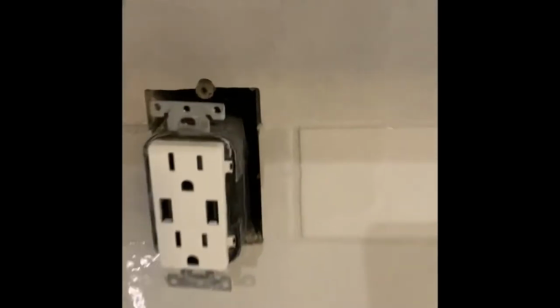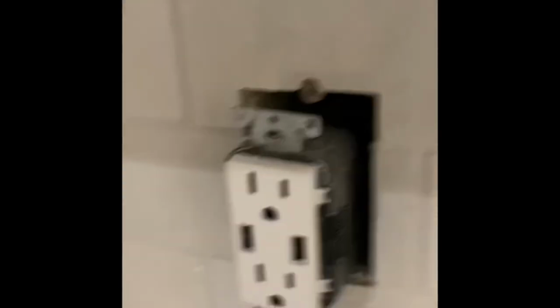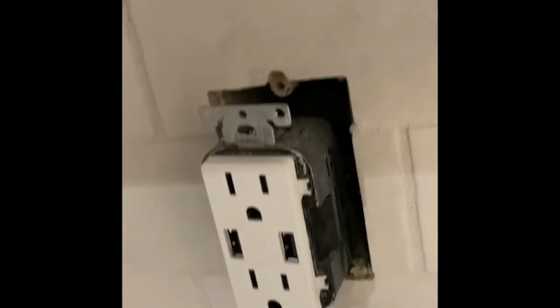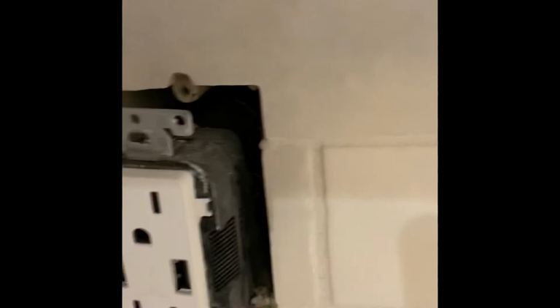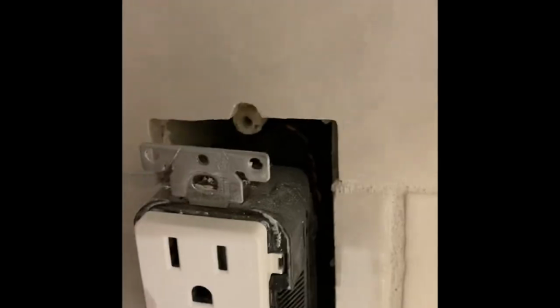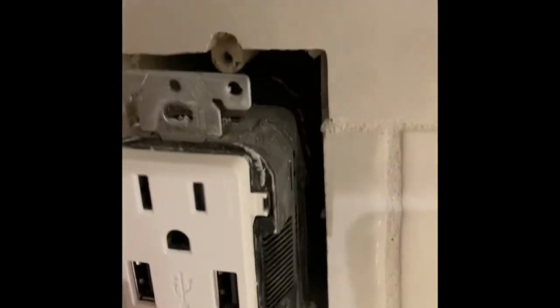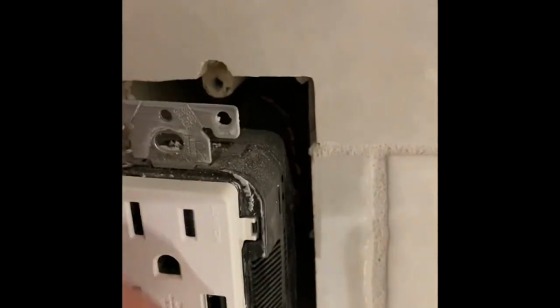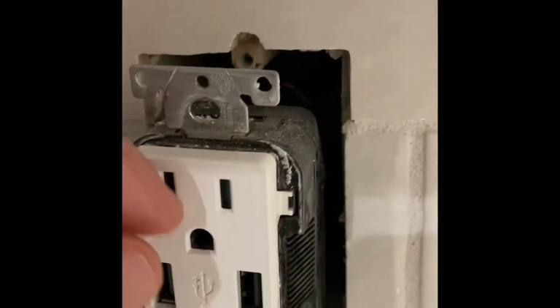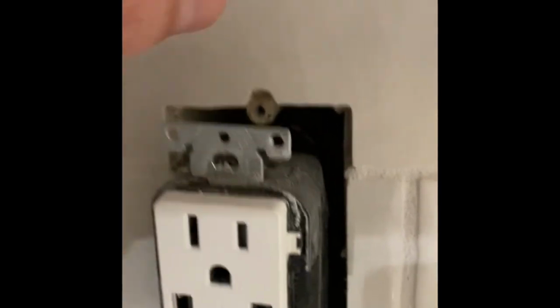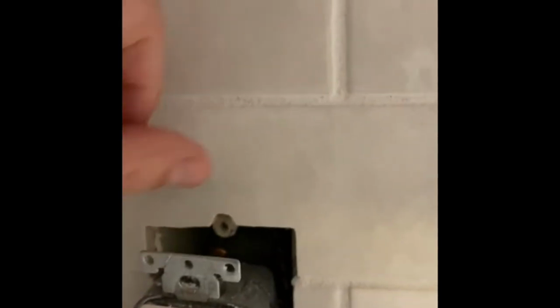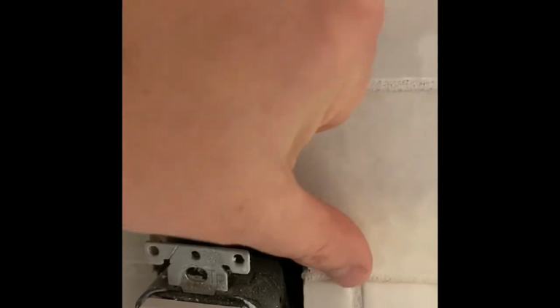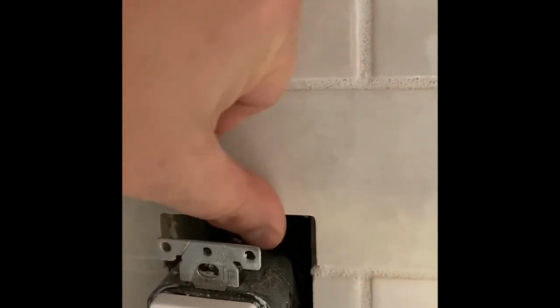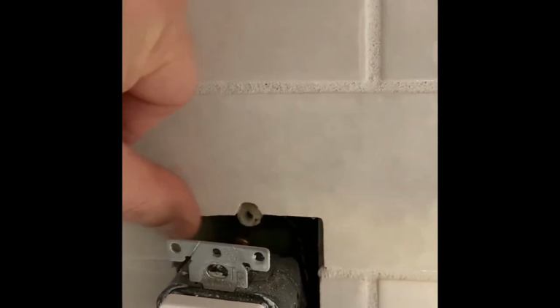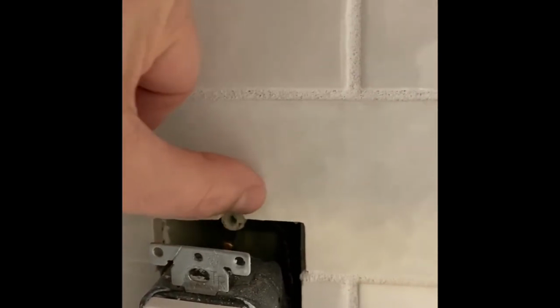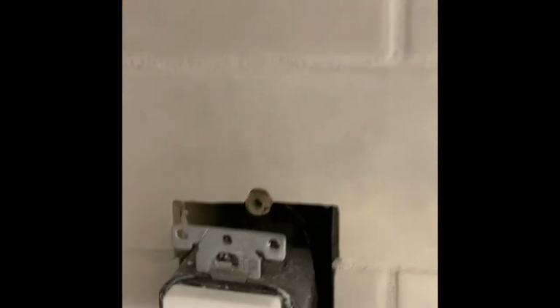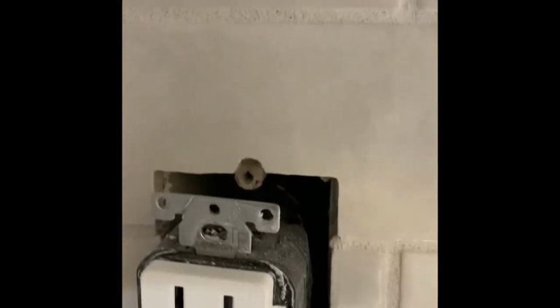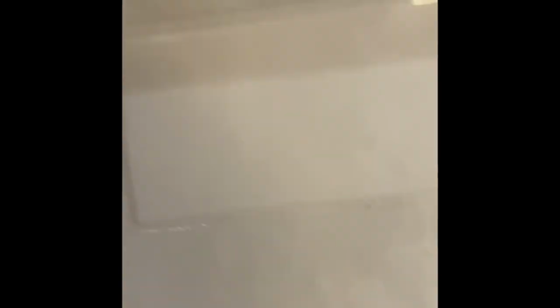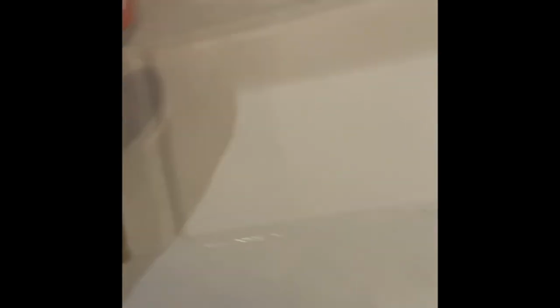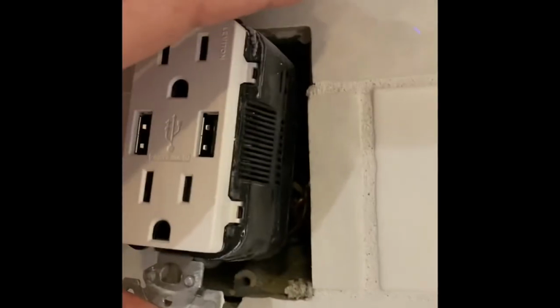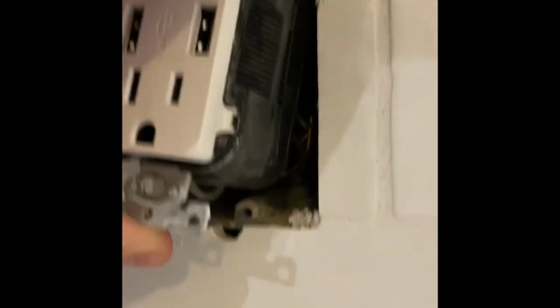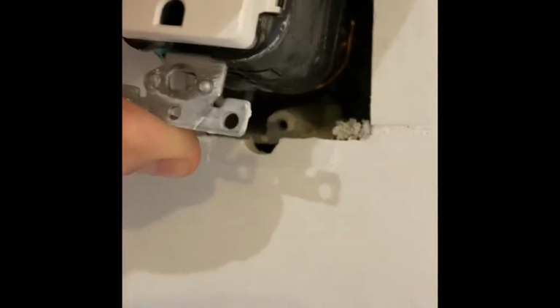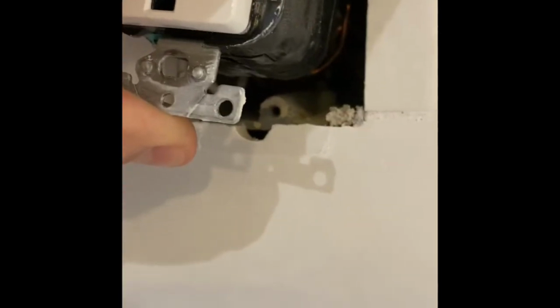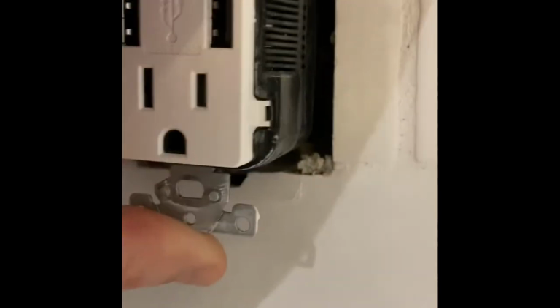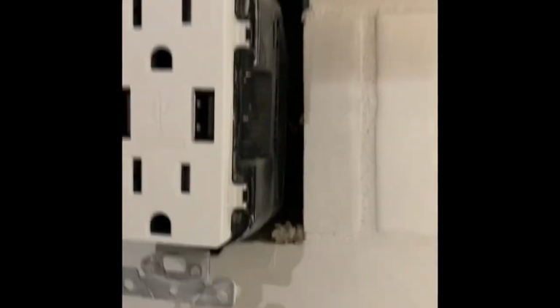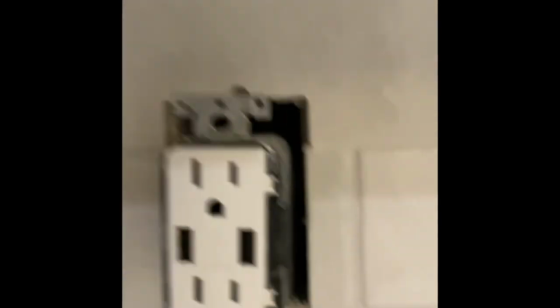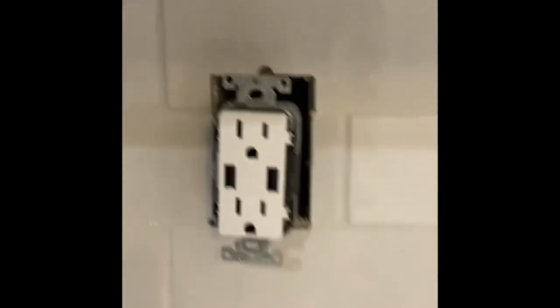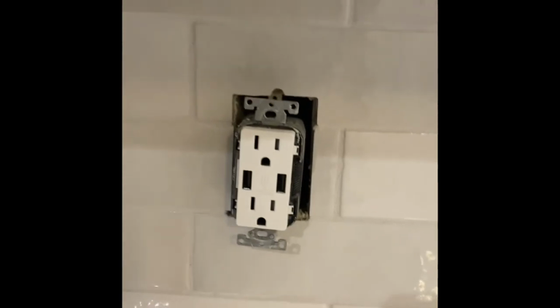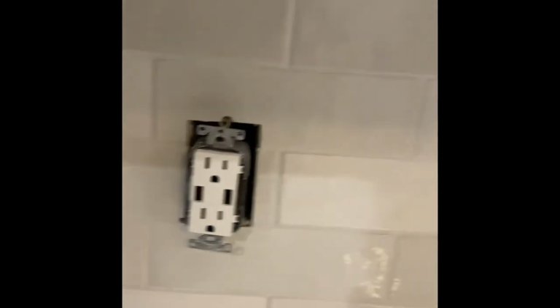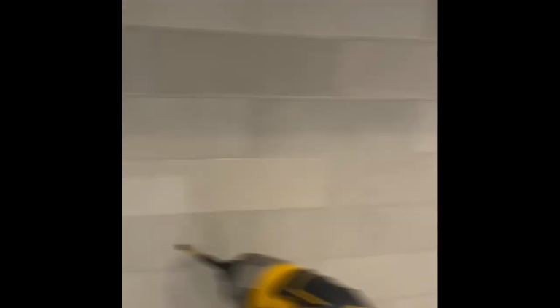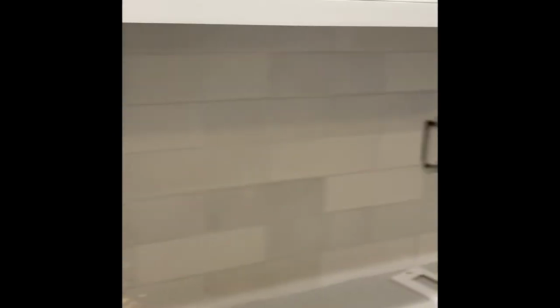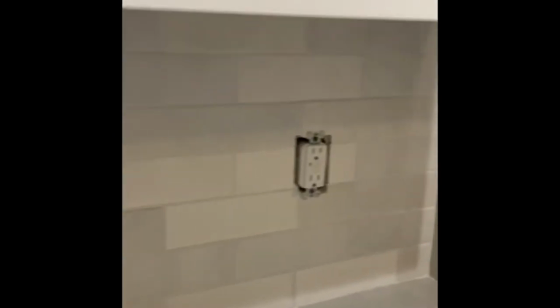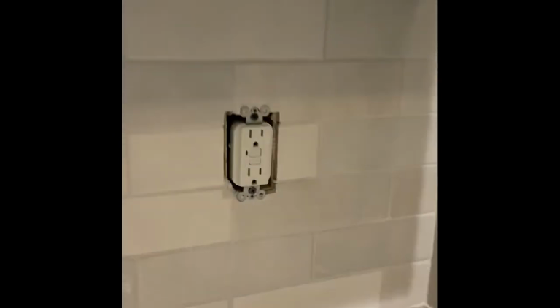If you look at what I did here, I just took the tile and cut it straight across right here, and I just notch it out on the top and then again on the bottom. If you do that, those screws will go right in and that switch plate cover will sit on there nice and flush.